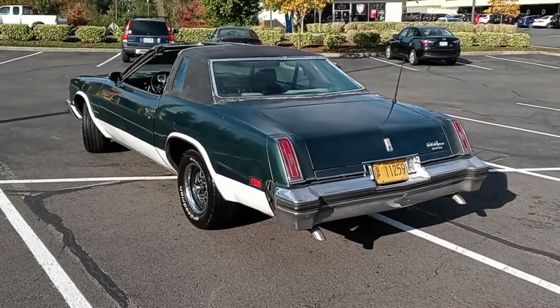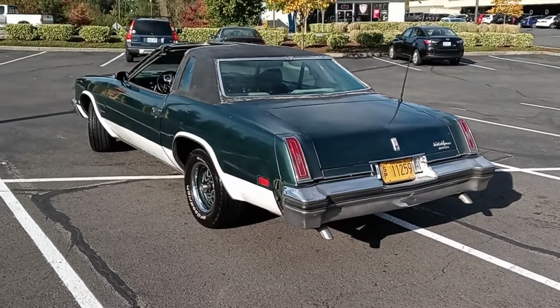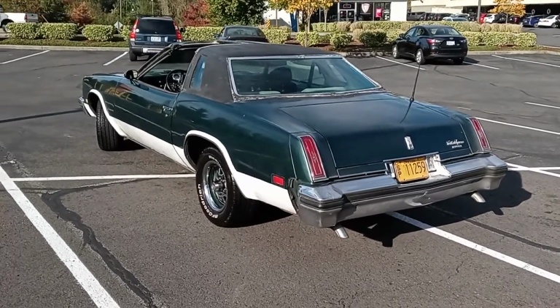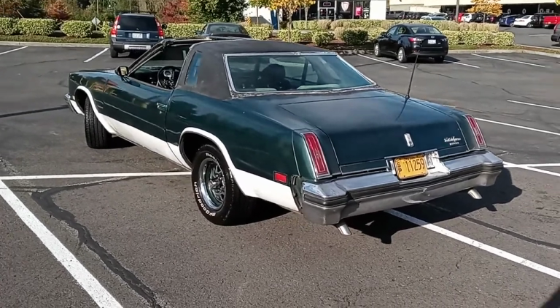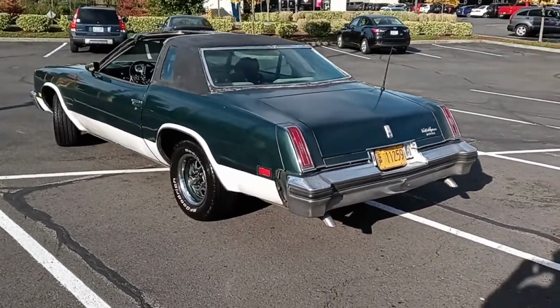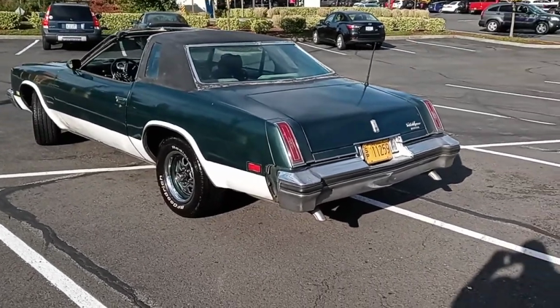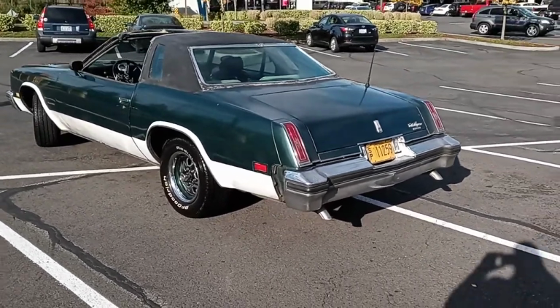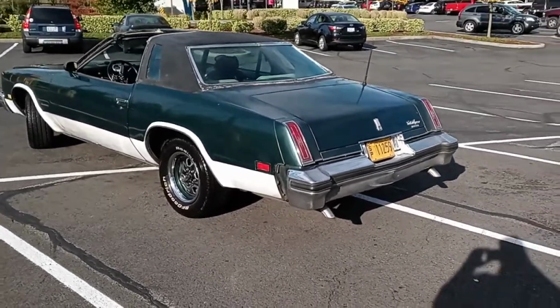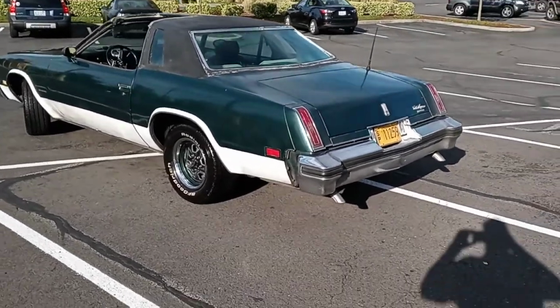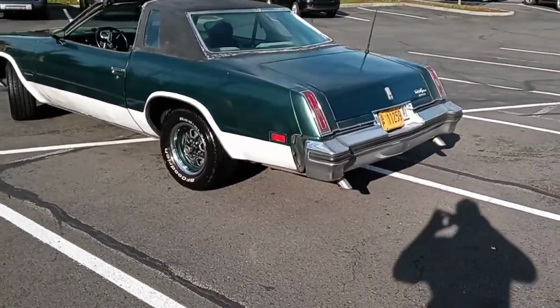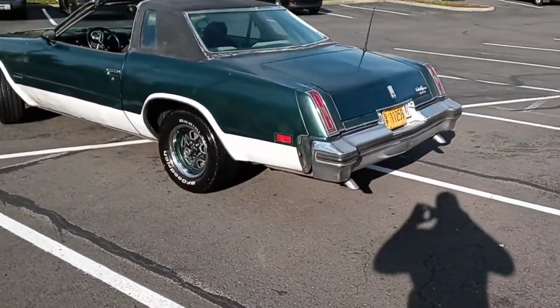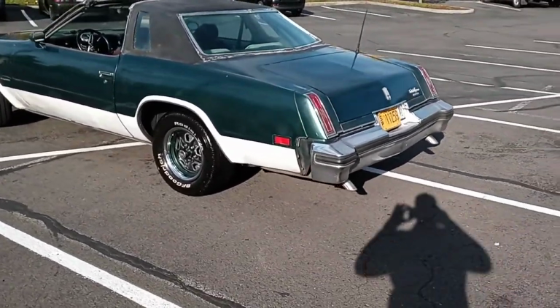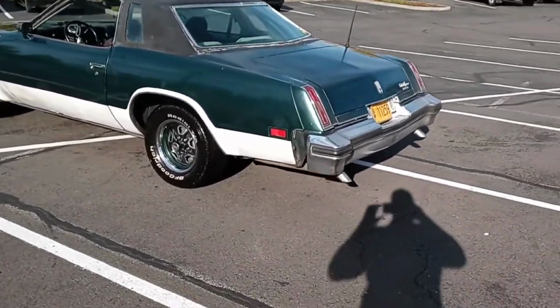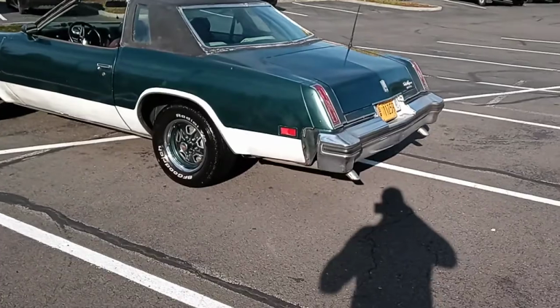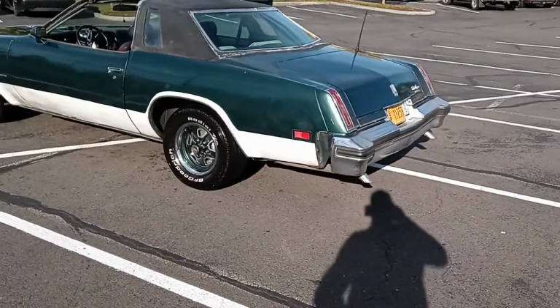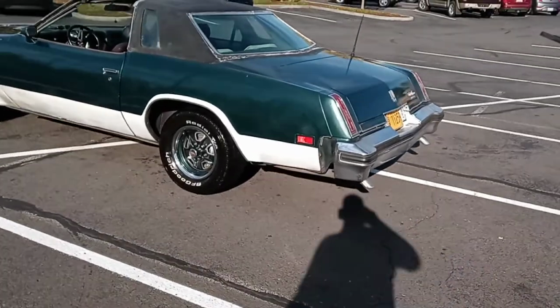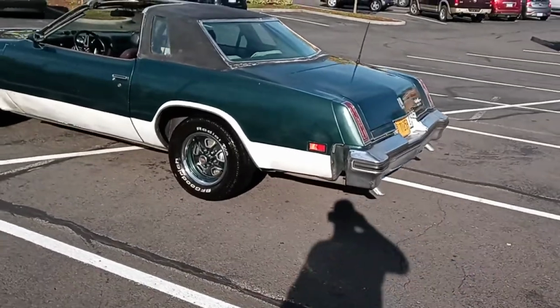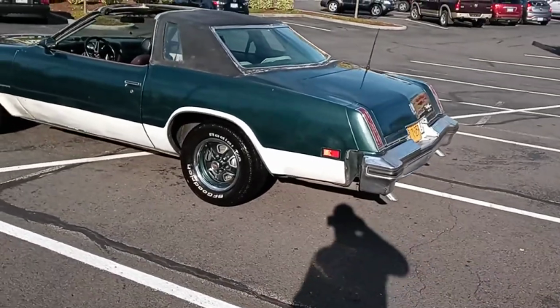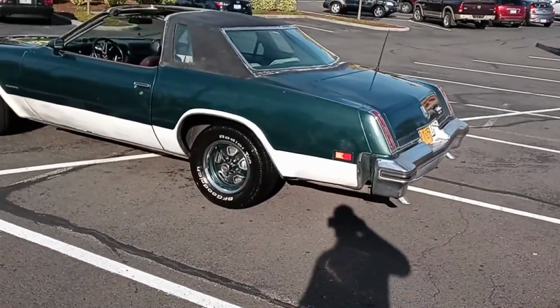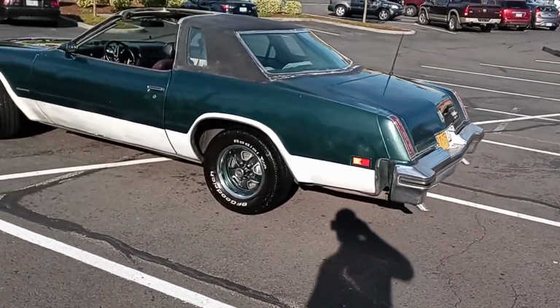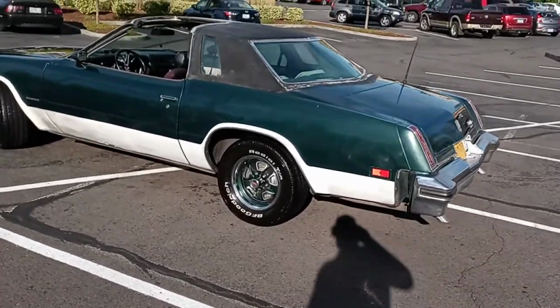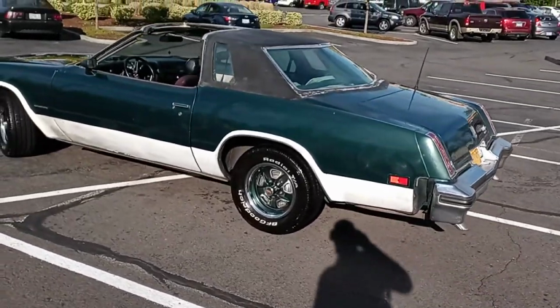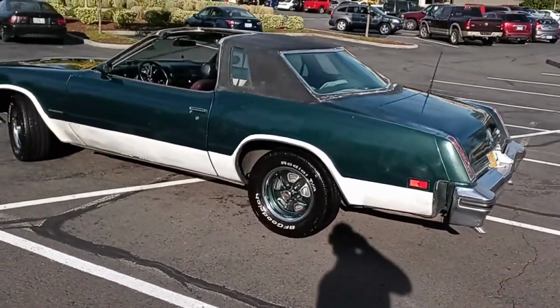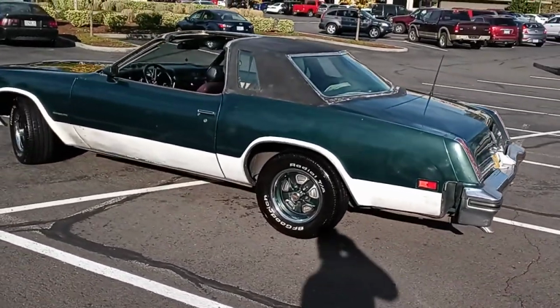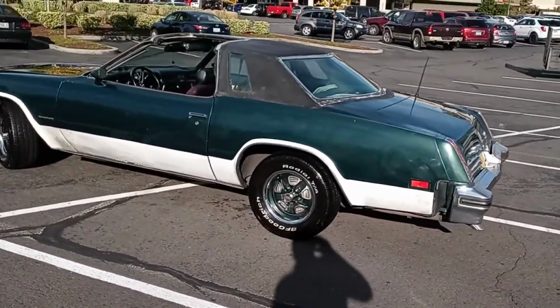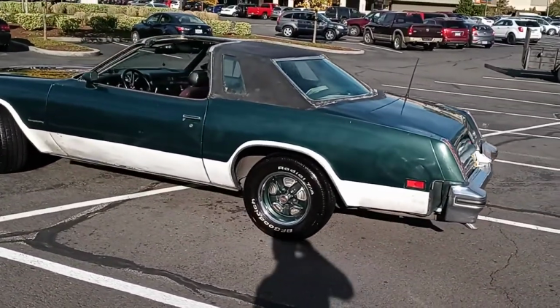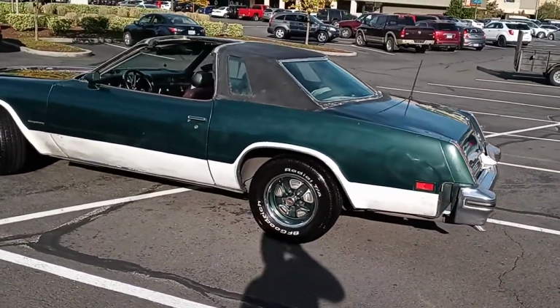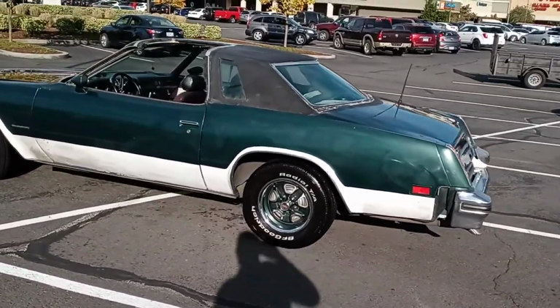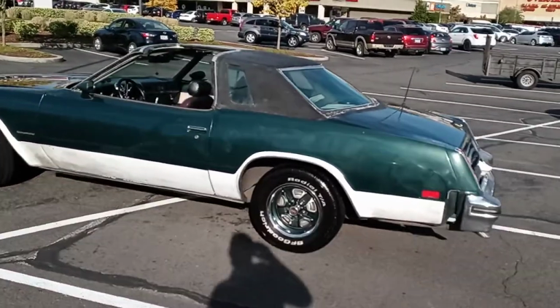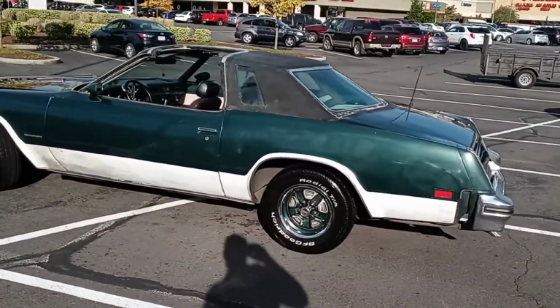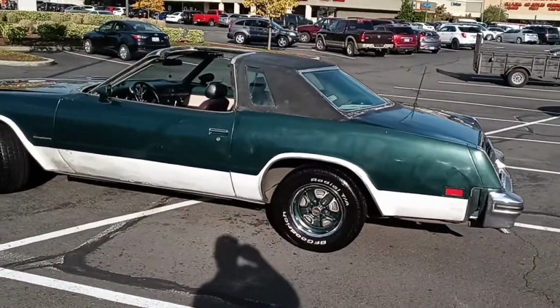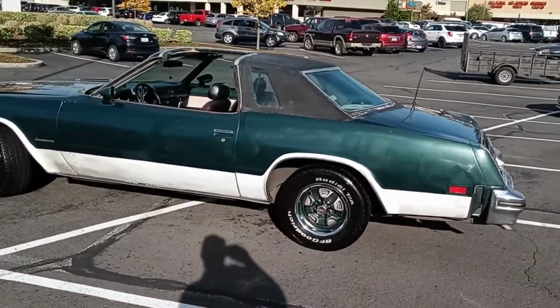Ladies and gentlemen, boys and girls, this is Tony Prestige Venezato's 1977 Oldsmobile Cutlass Supreme Coupe.